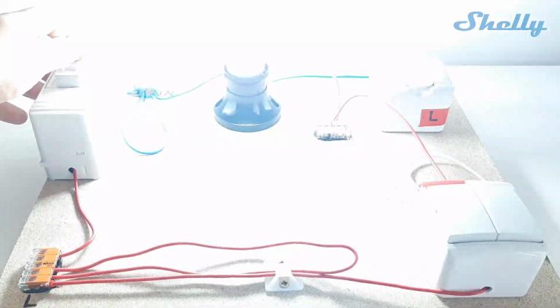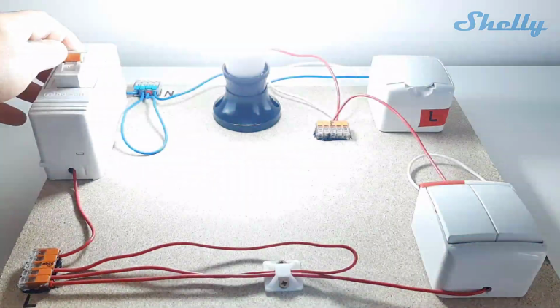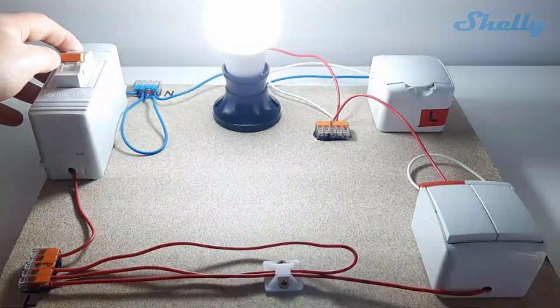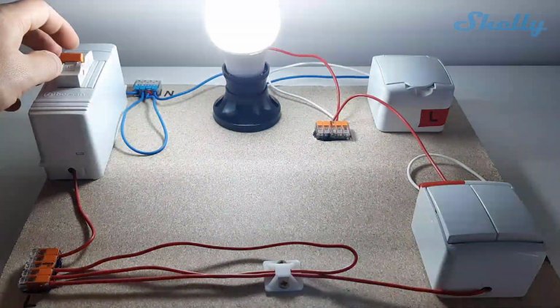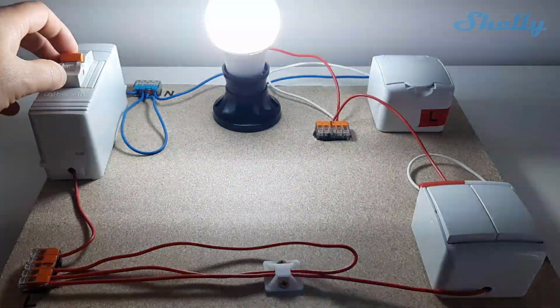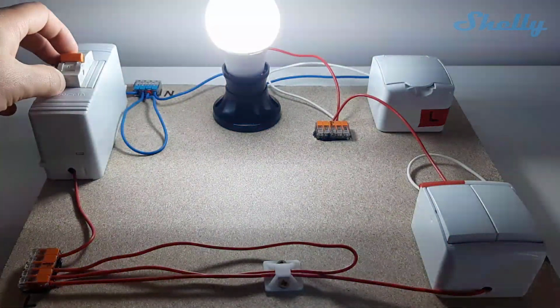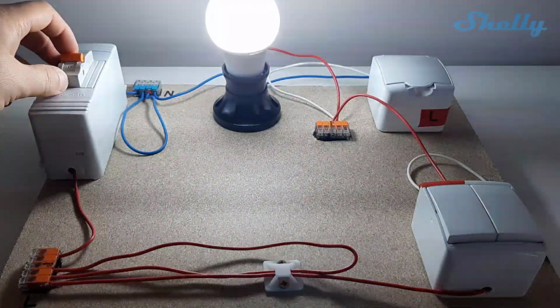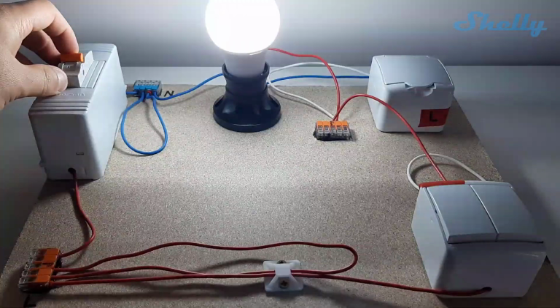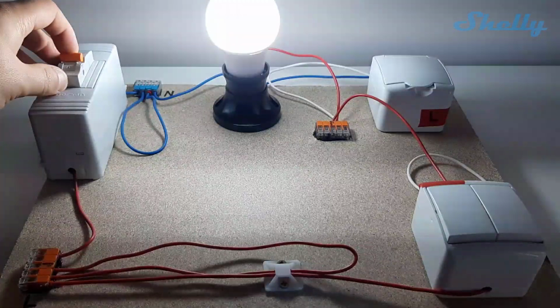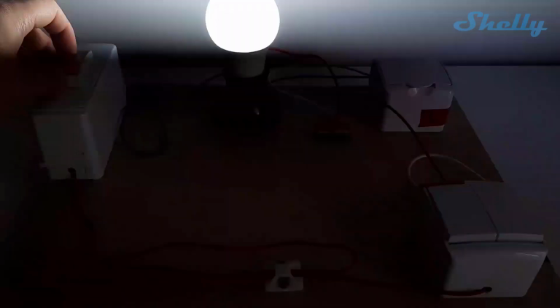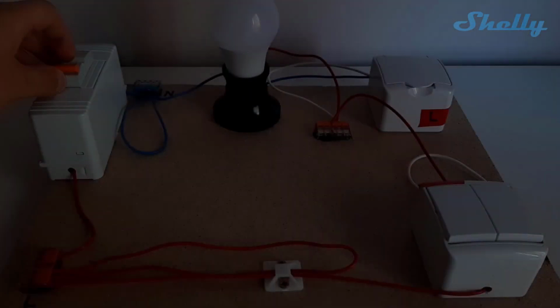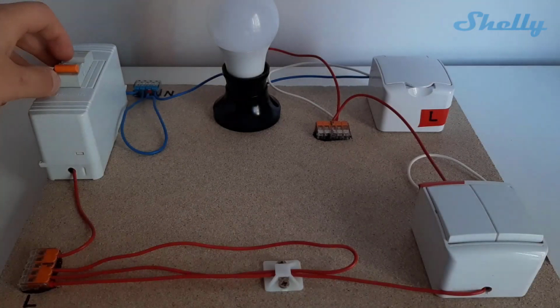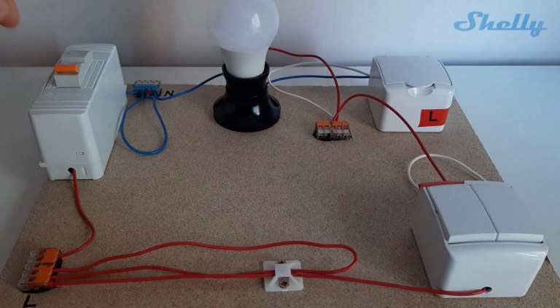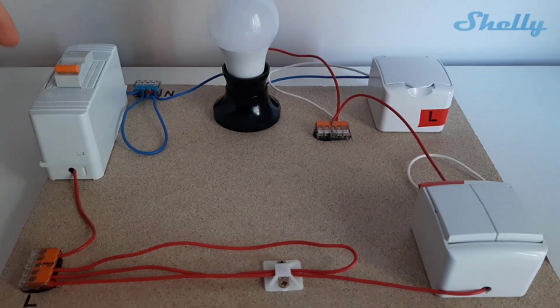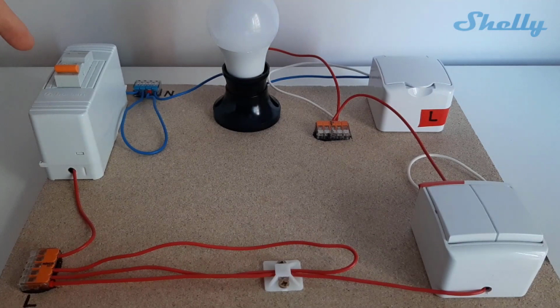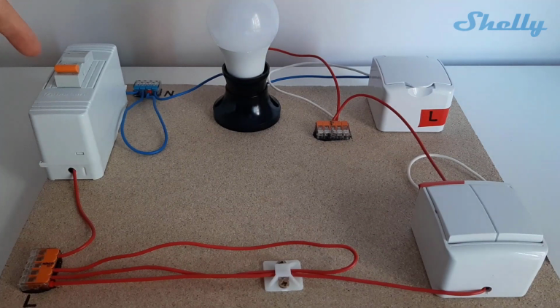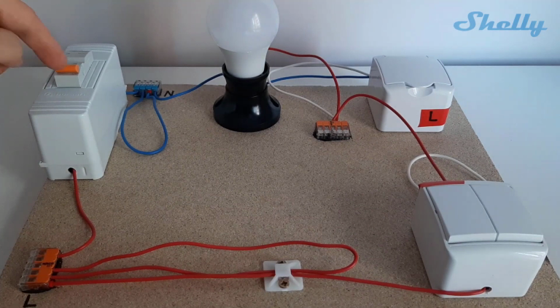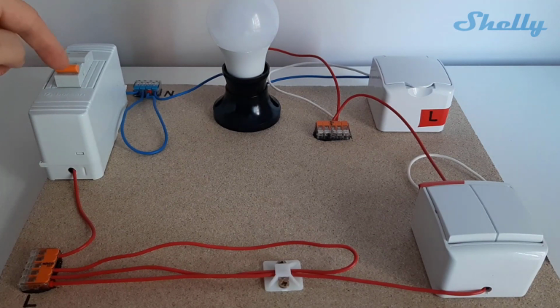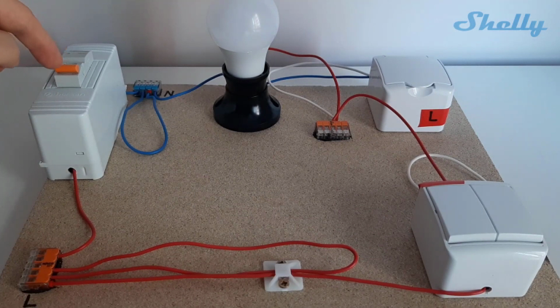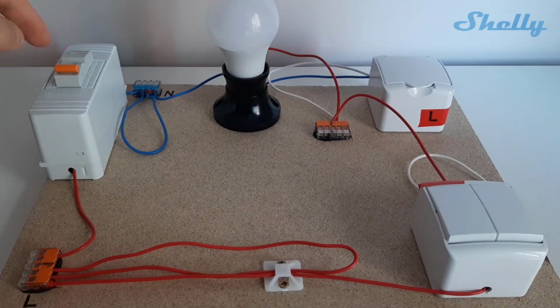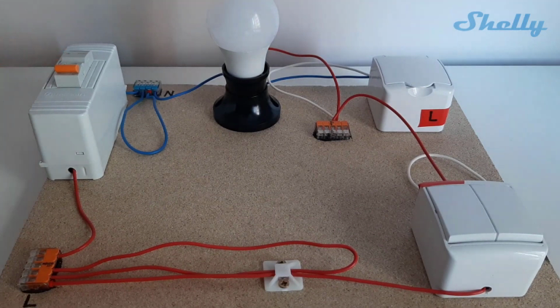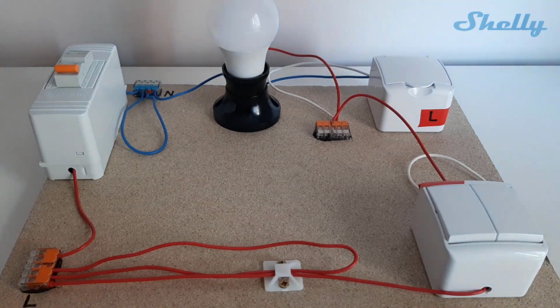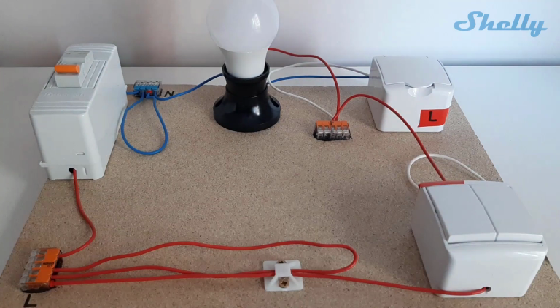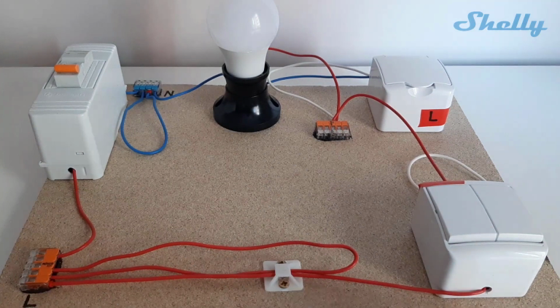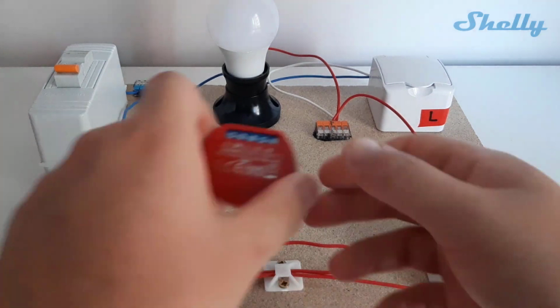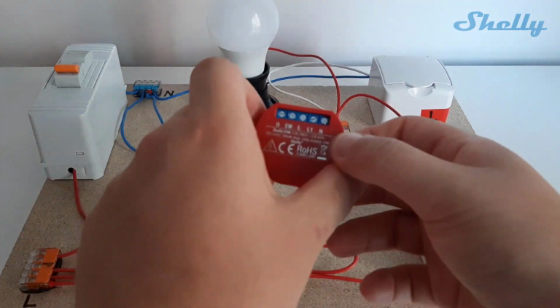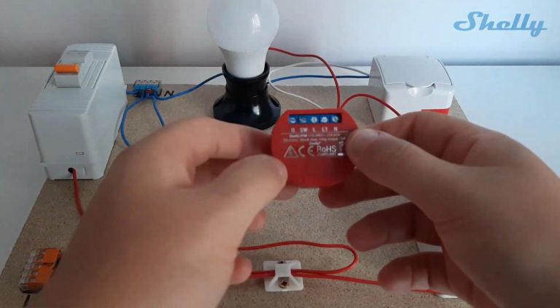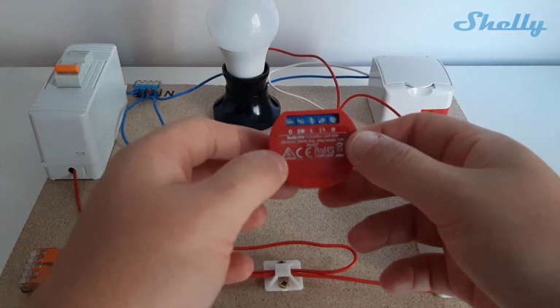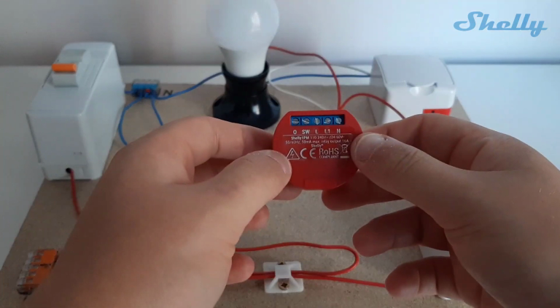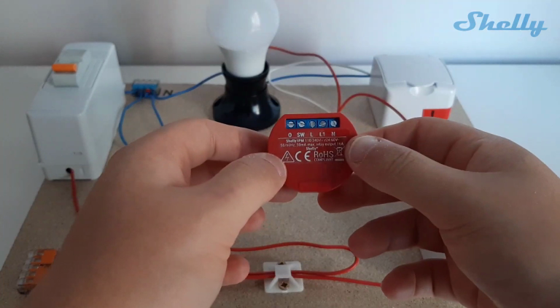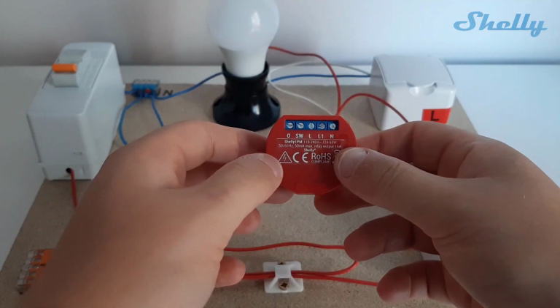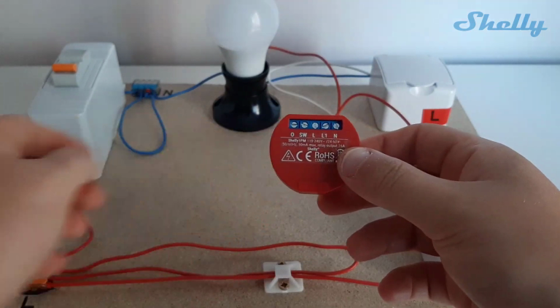In this part of the video, it will be shown how to wire a Shelly 1PM. The most important thing is that the fuse breaker is turned off and there is no electricity over the cables while you are installing.